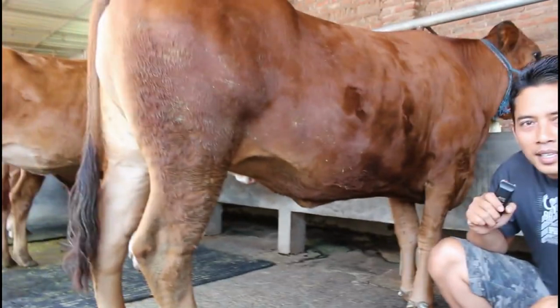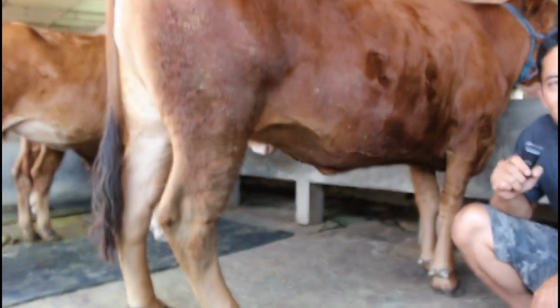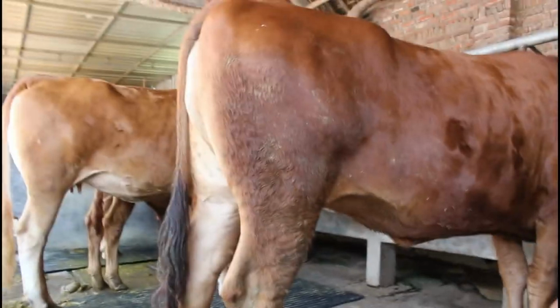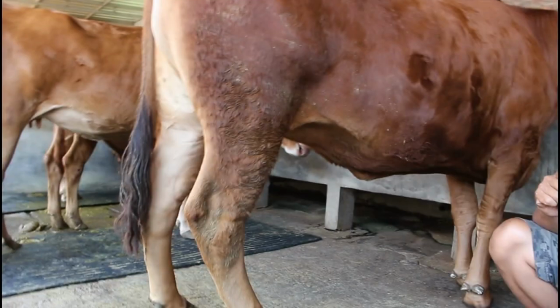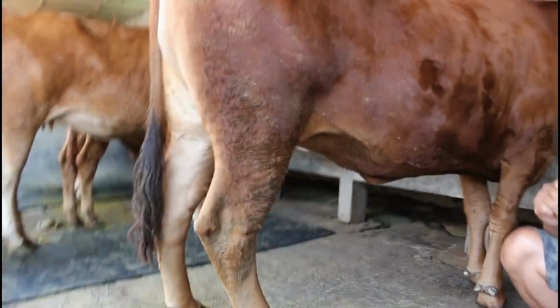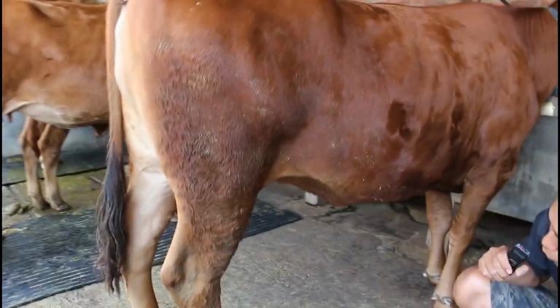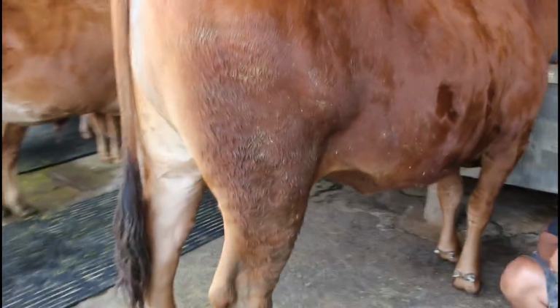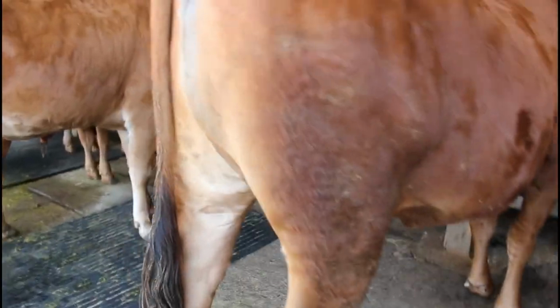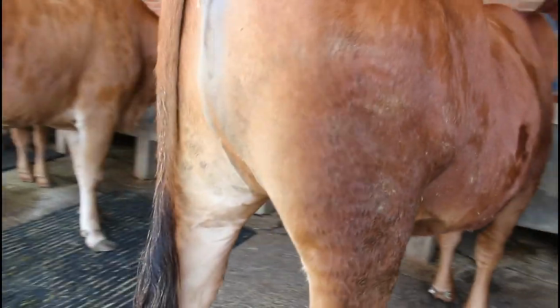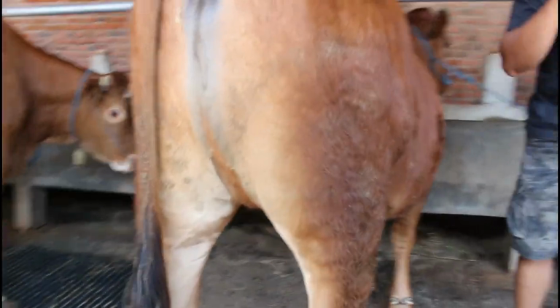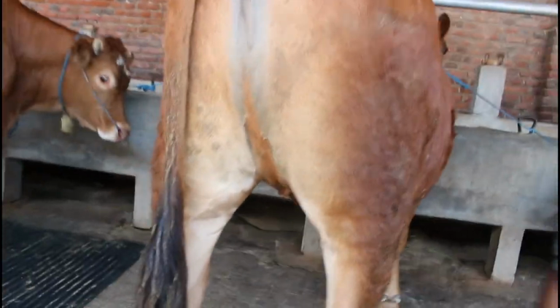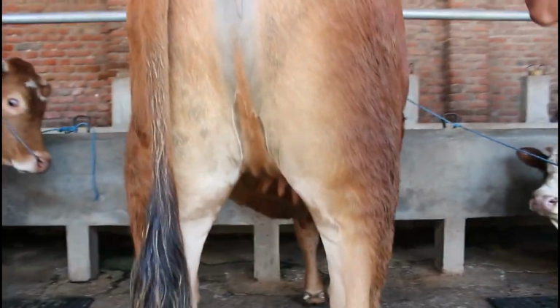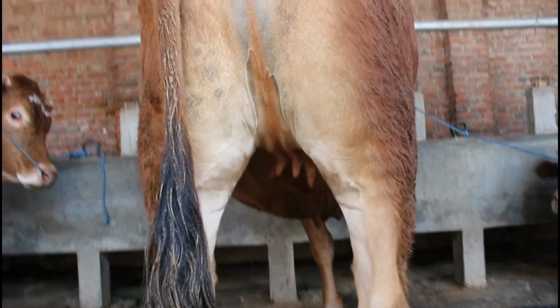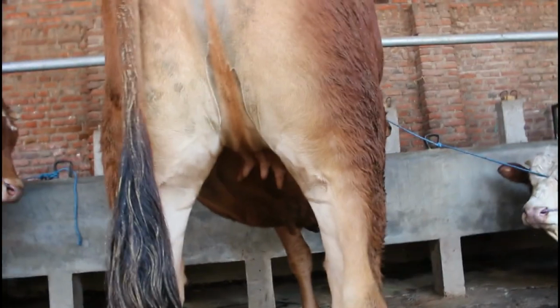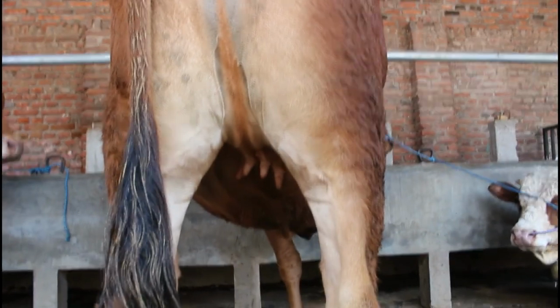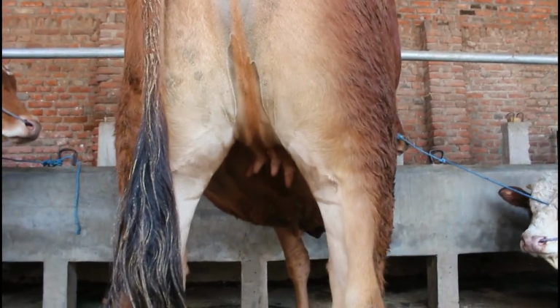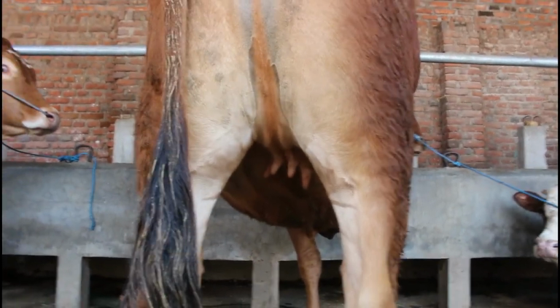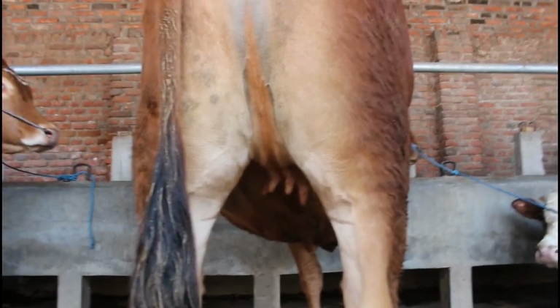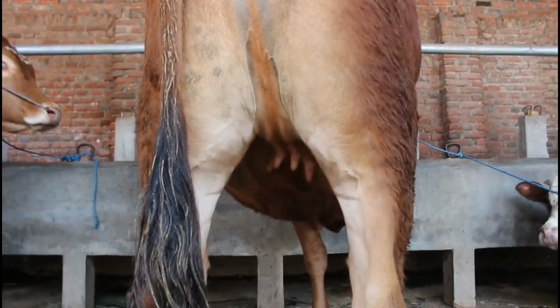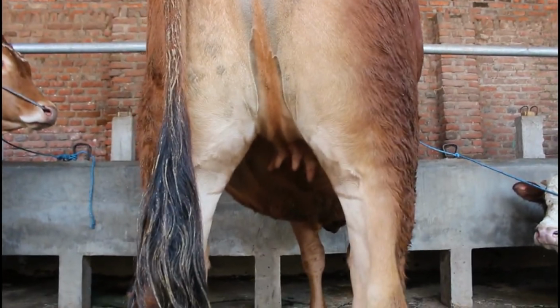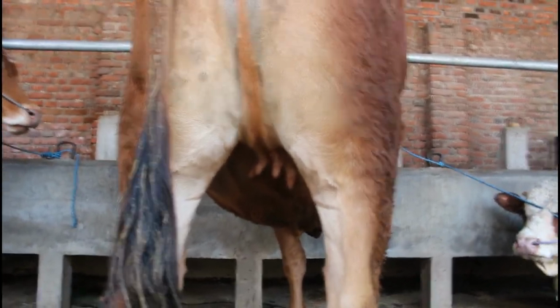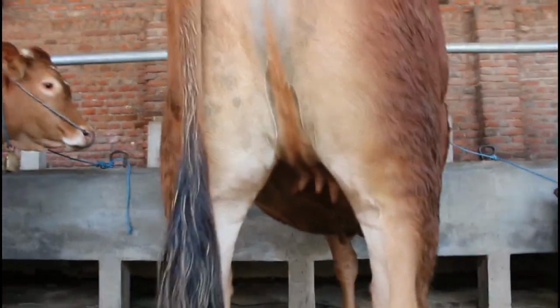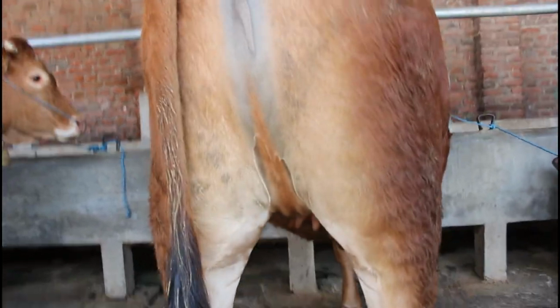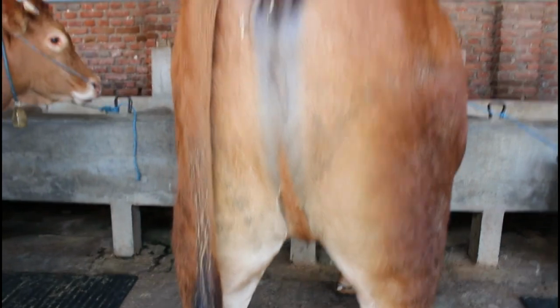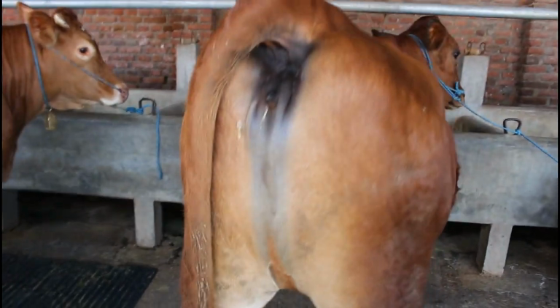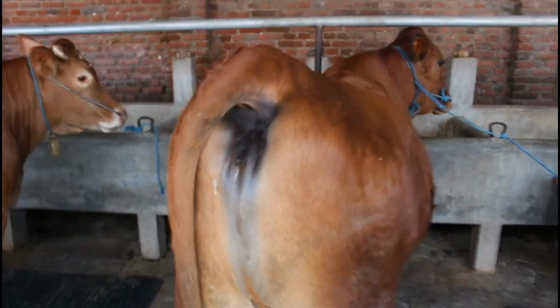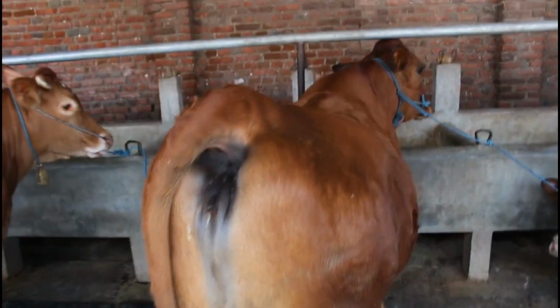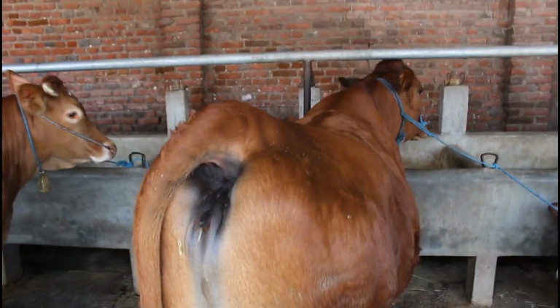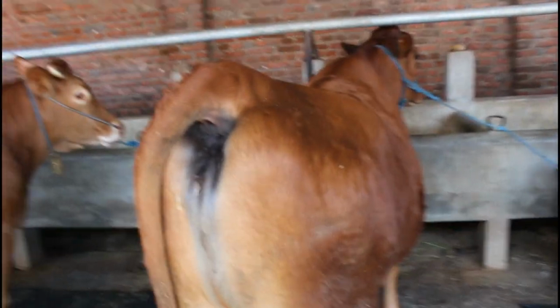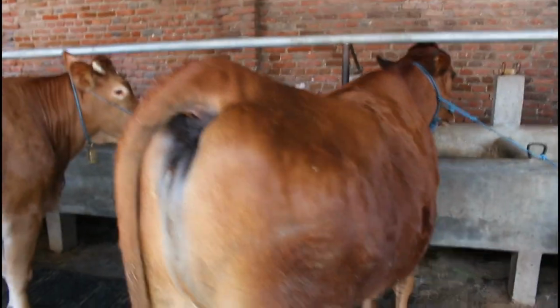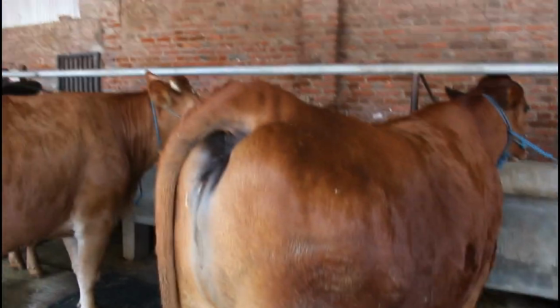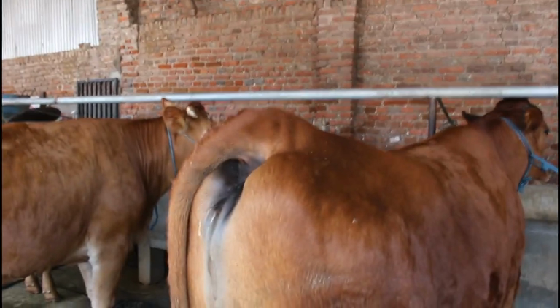Kalau puting, yang normal itu 4, cukup 4 saja. Itu sudah bagus untuk breeding.